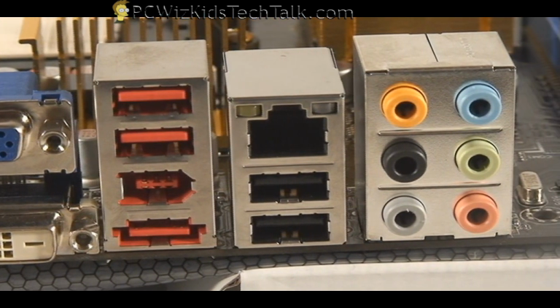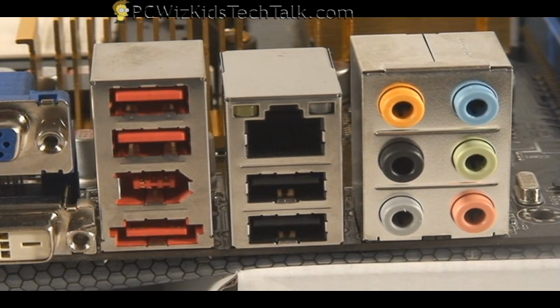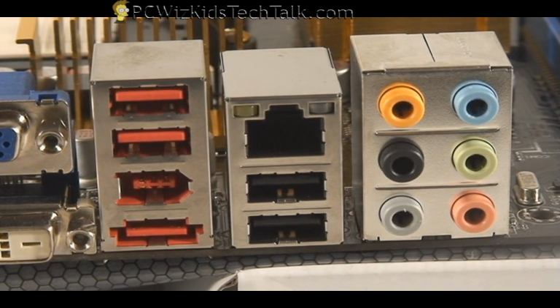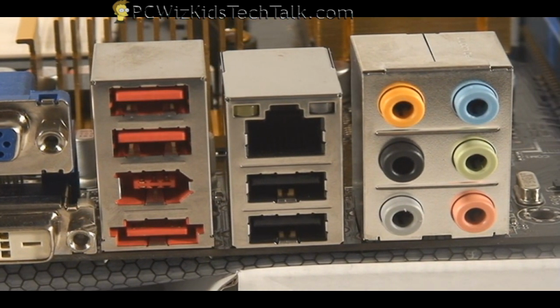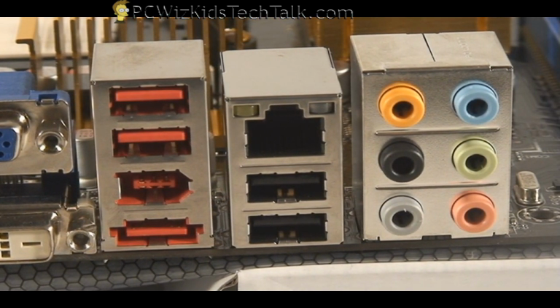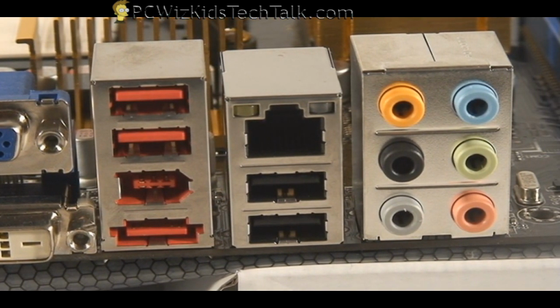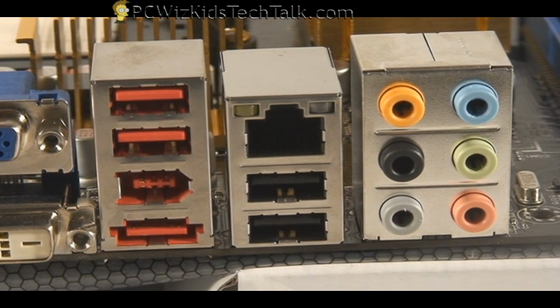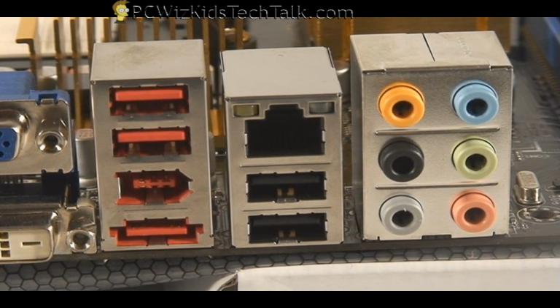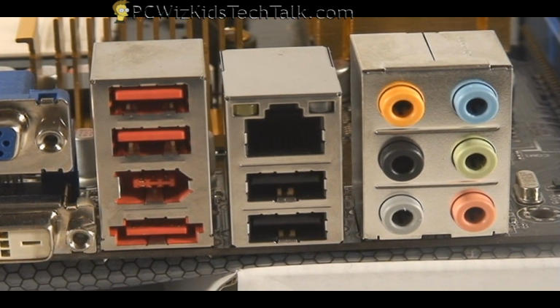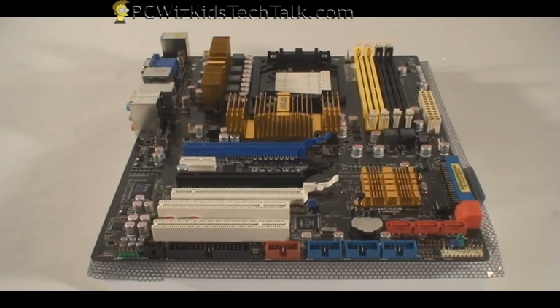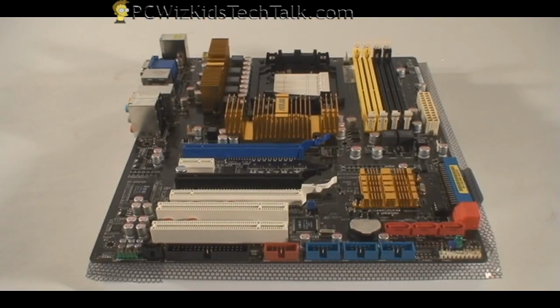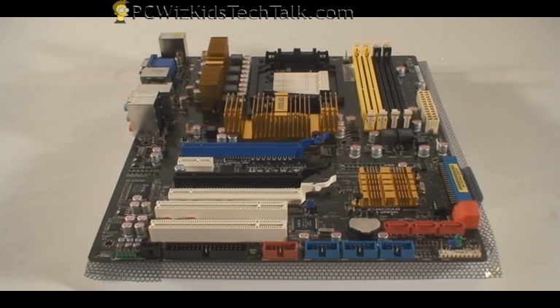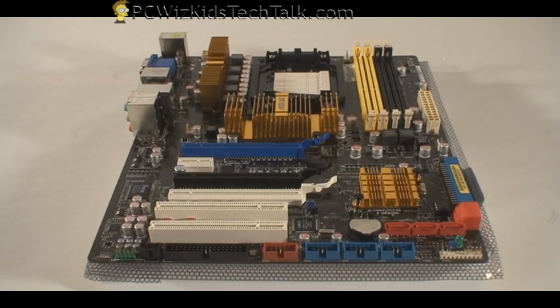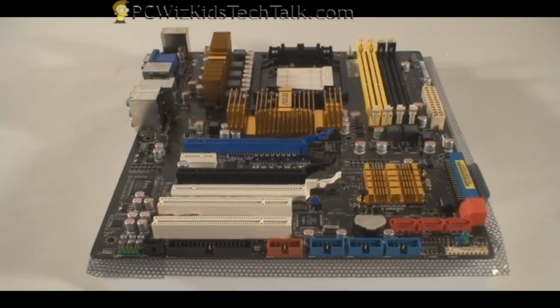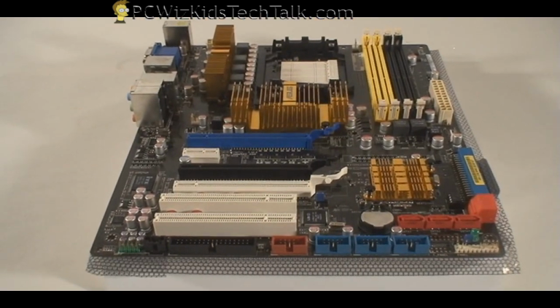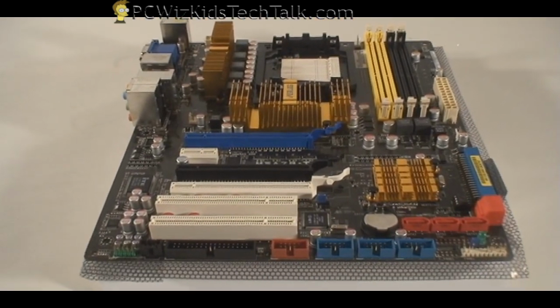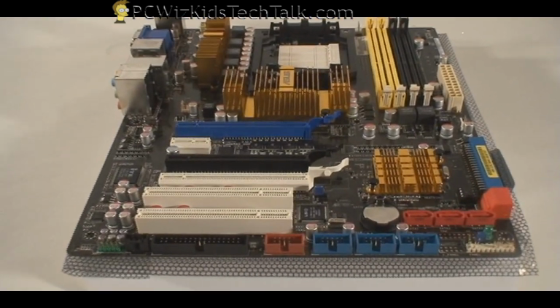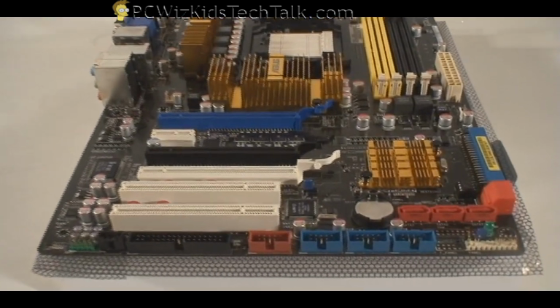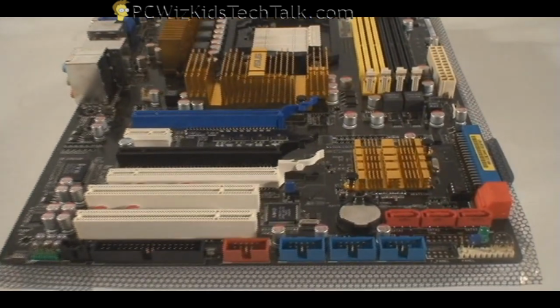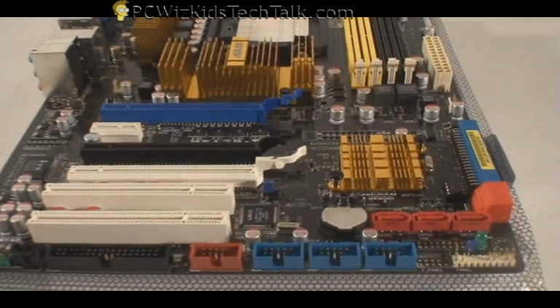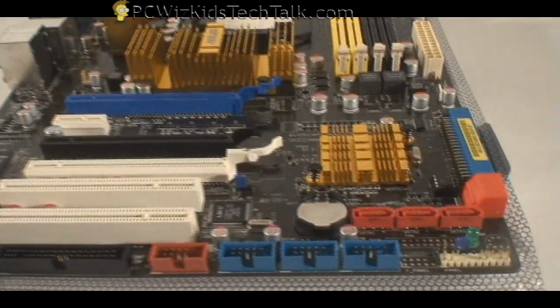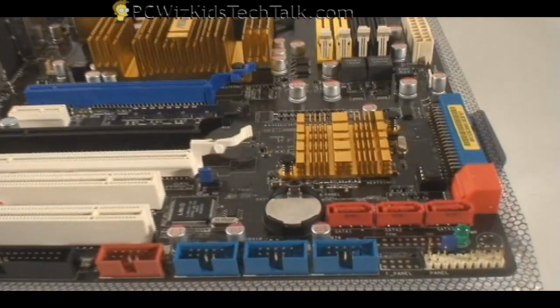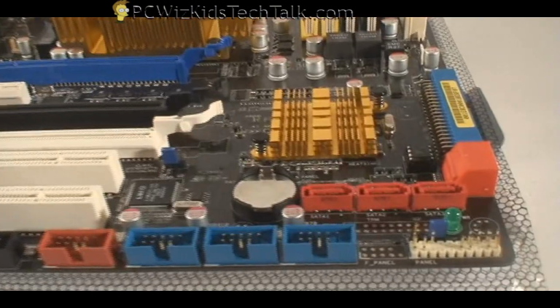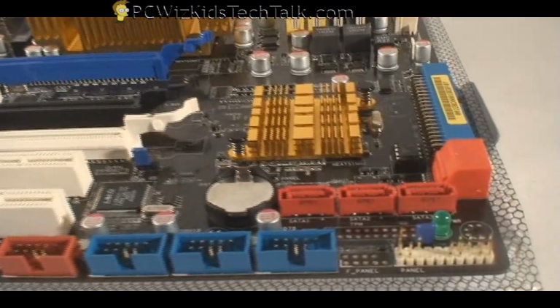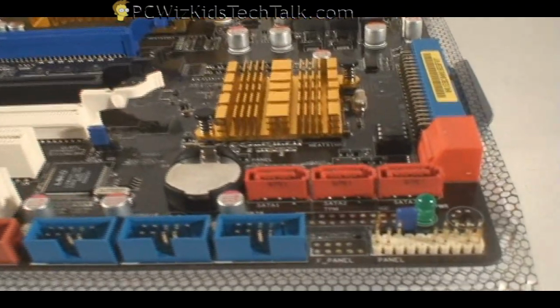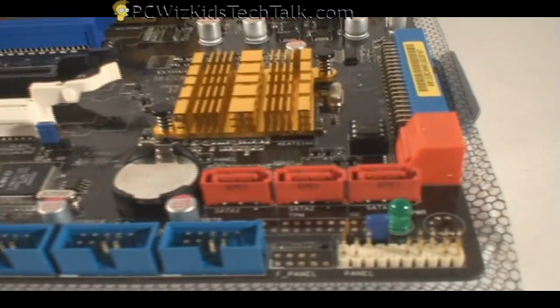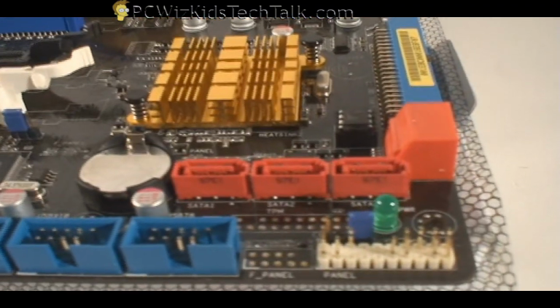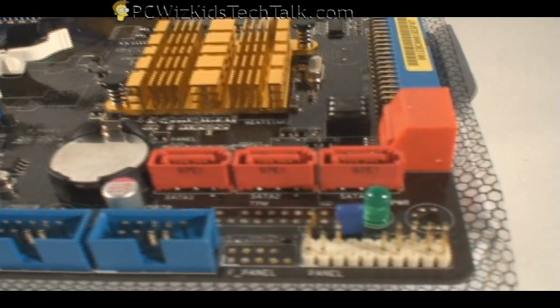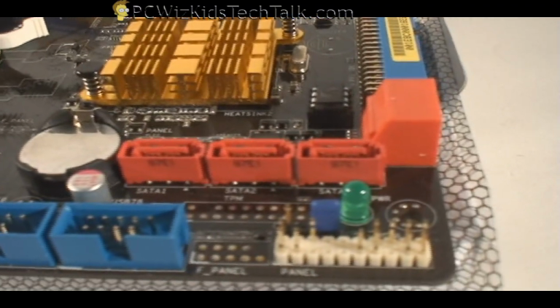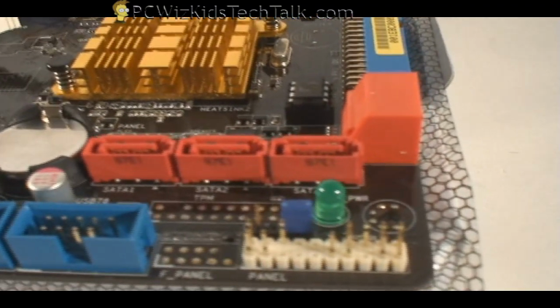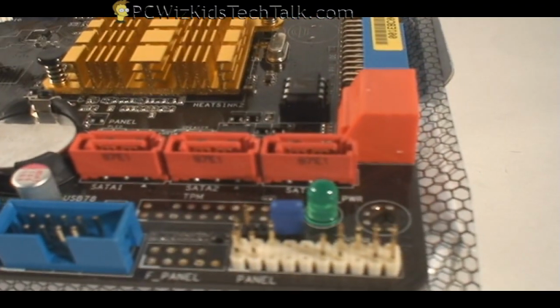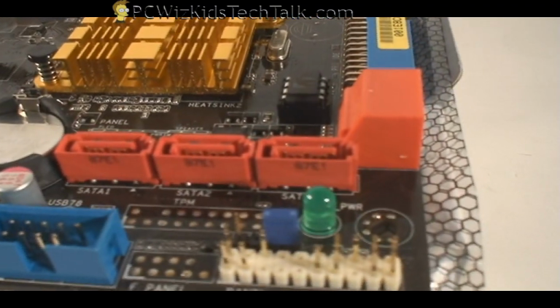You want to look for a motherboard that has all of those features, because you never know how many you're going to need. You can never have enough, really. So let's take a close flyby so you can get a nice view of these components.